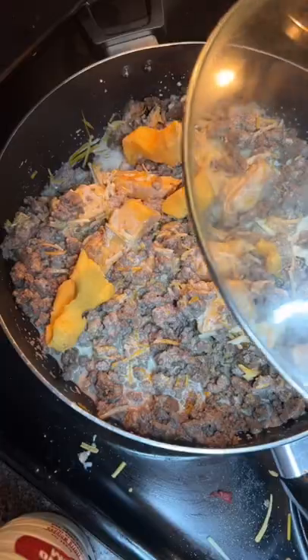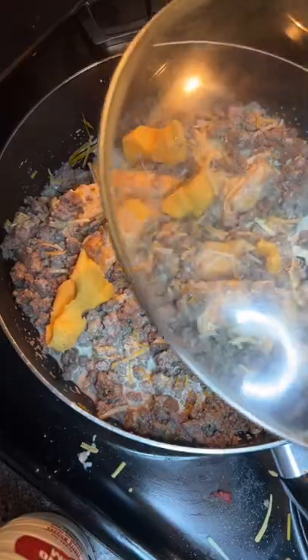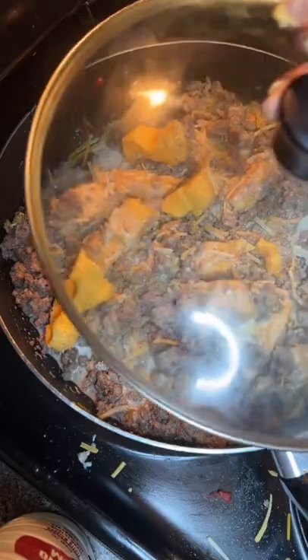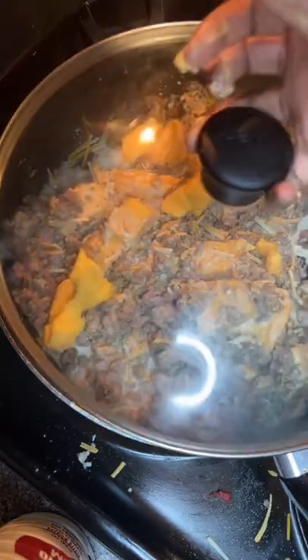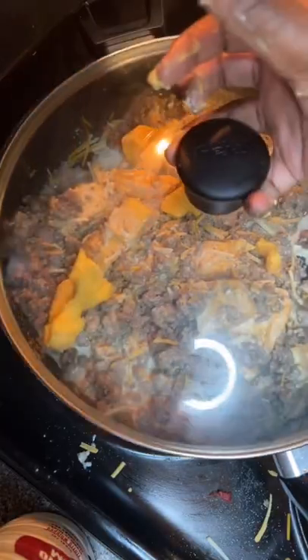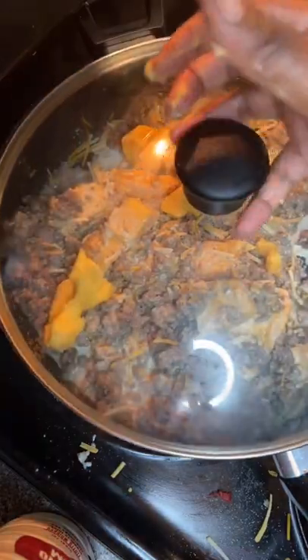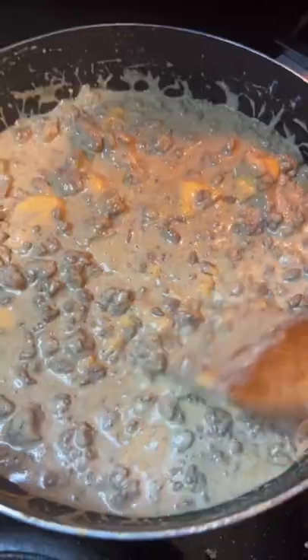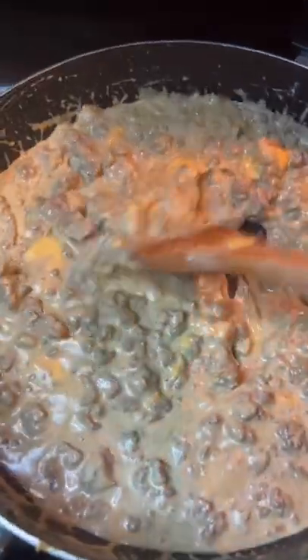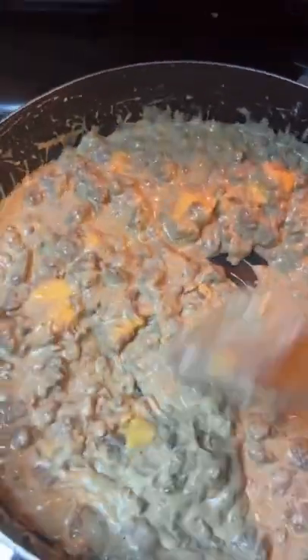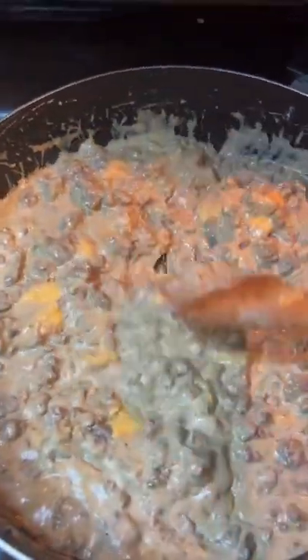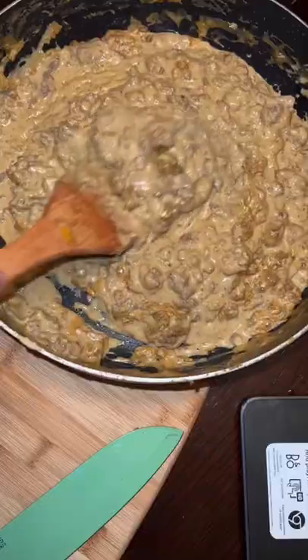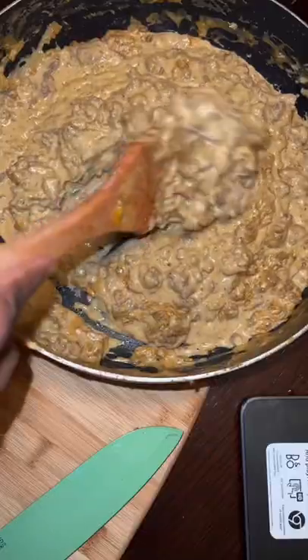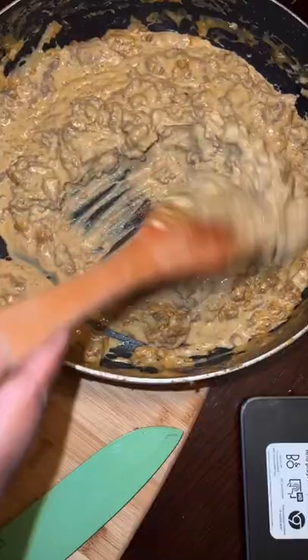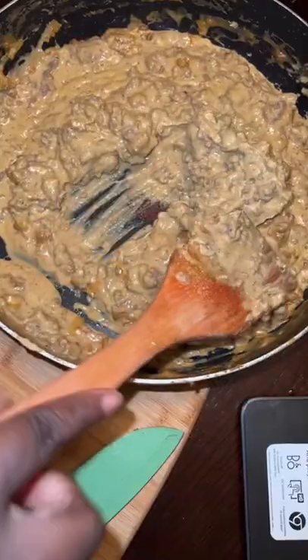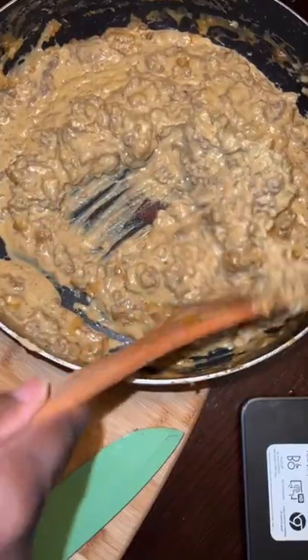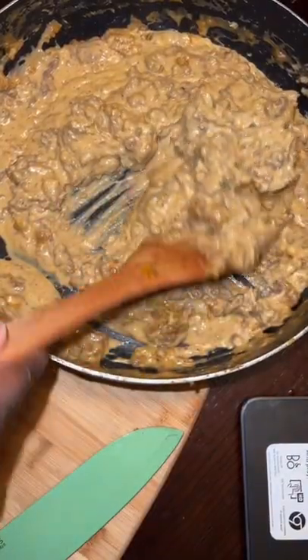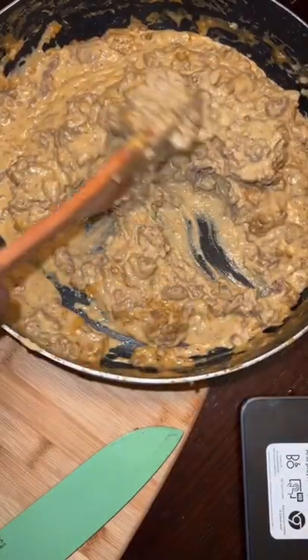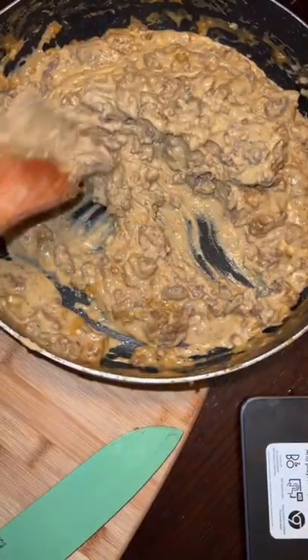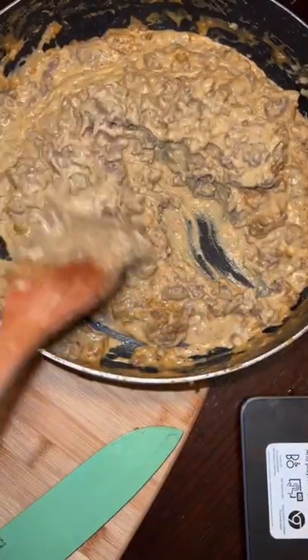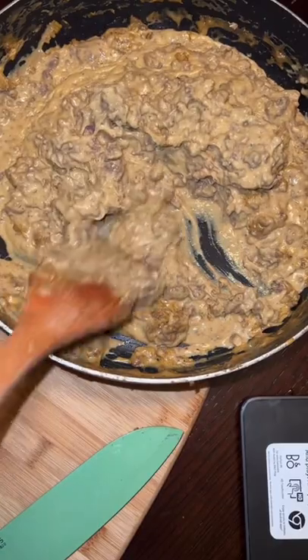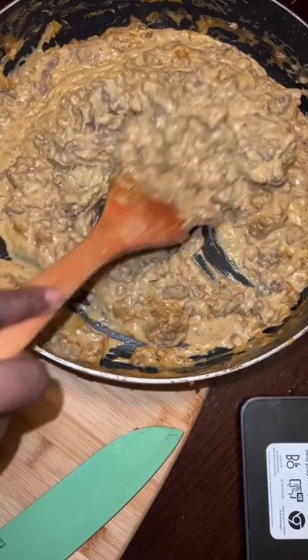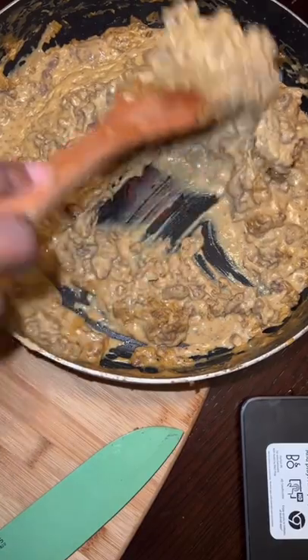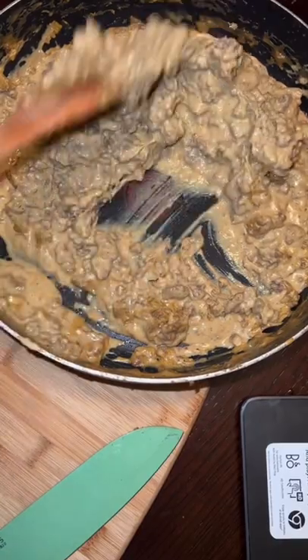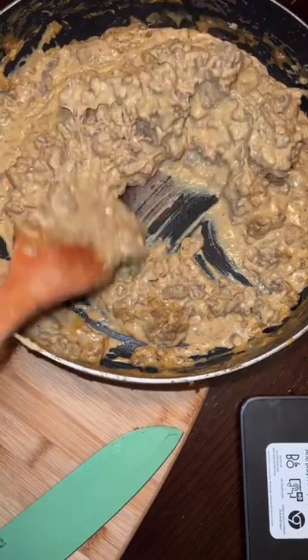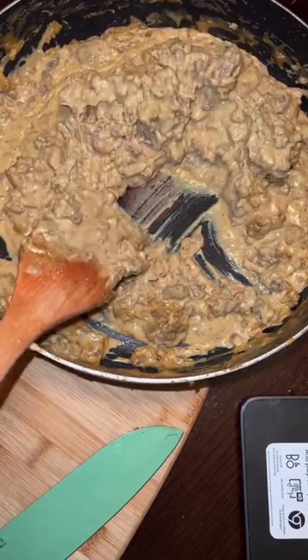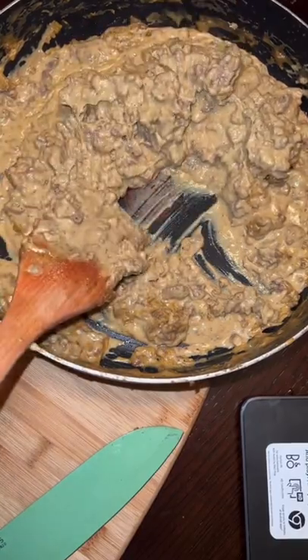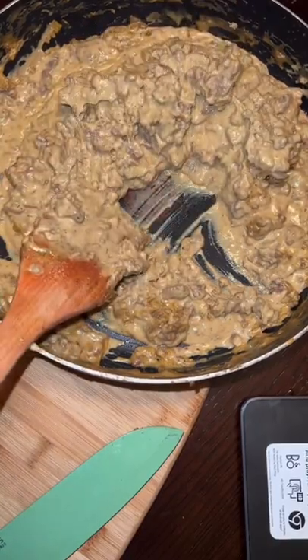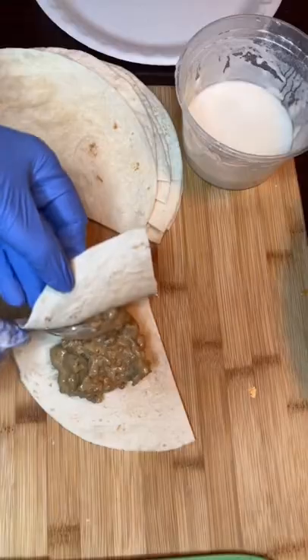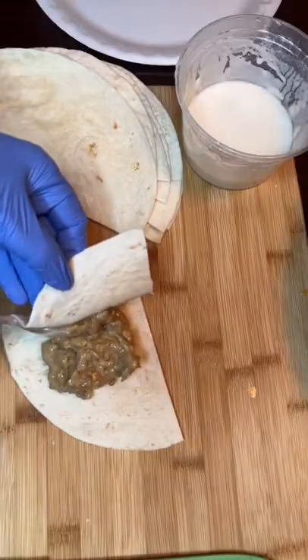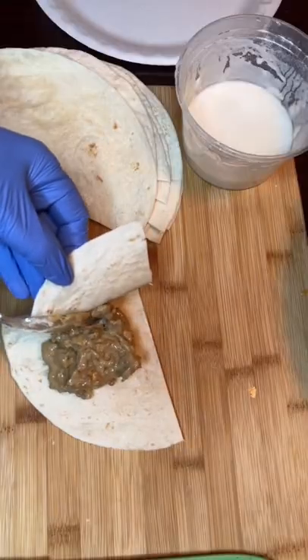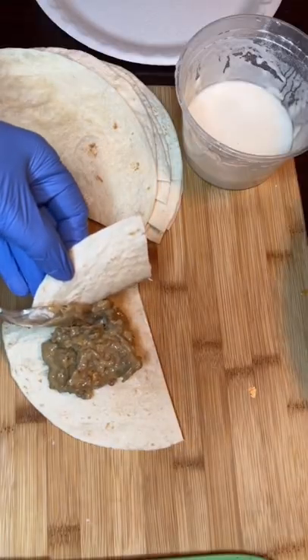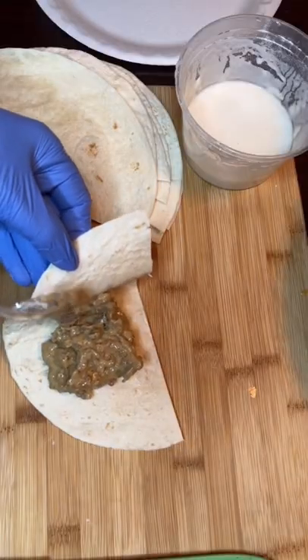Make sure you're stirring in between so that everything cooks evenly. Once it gets done, you're going to let it thicken up like this, and then you can go ahead and start filling it into your flour tortillas.